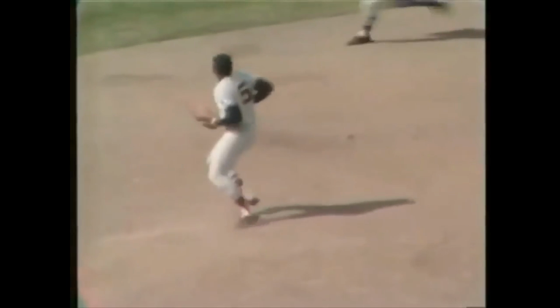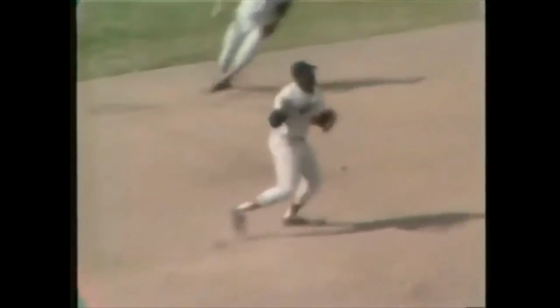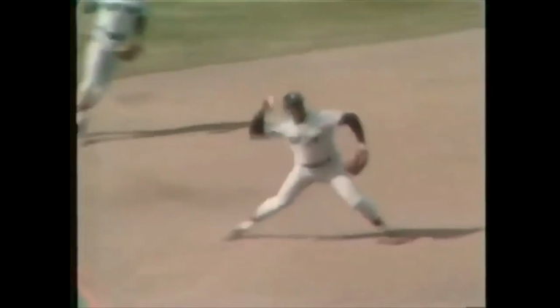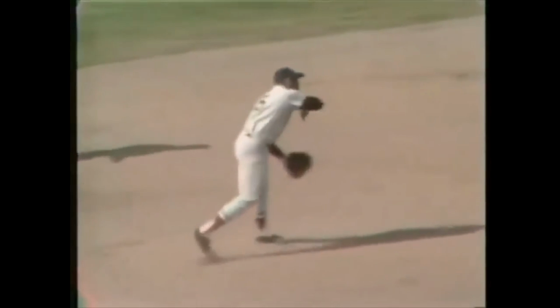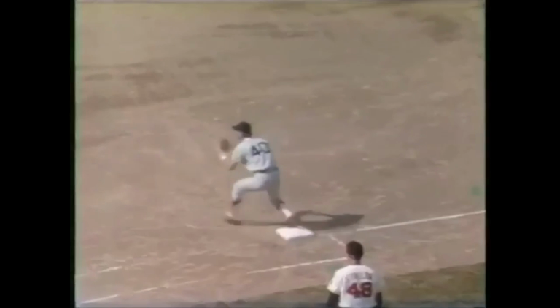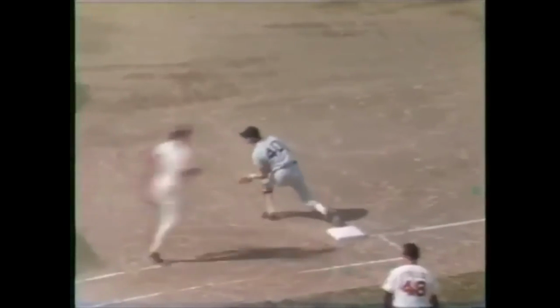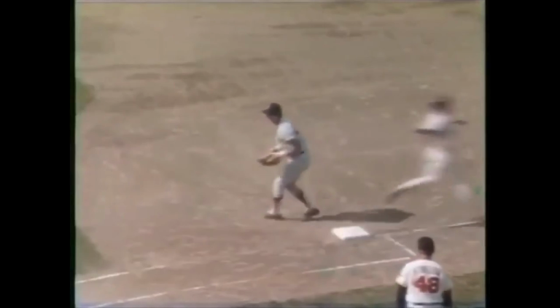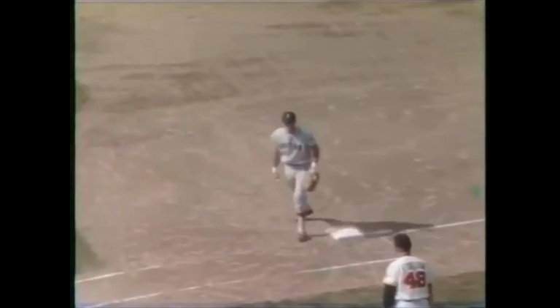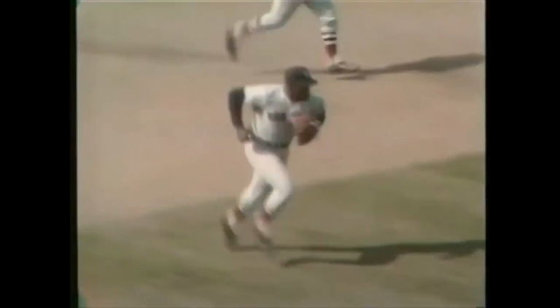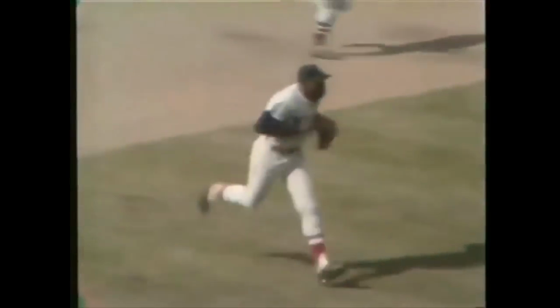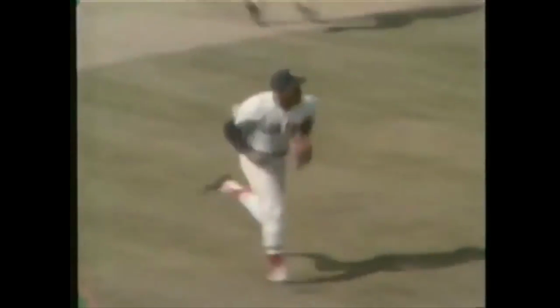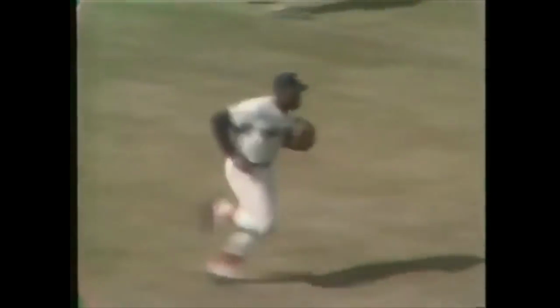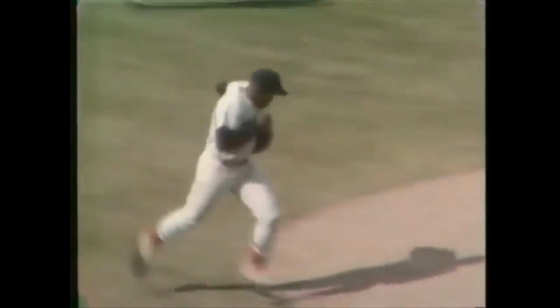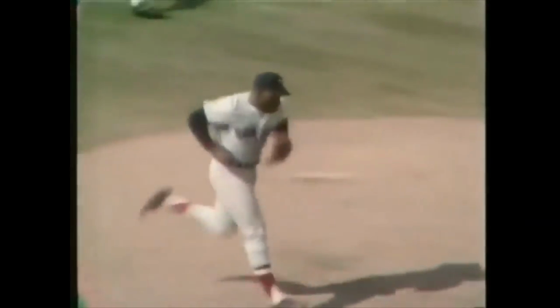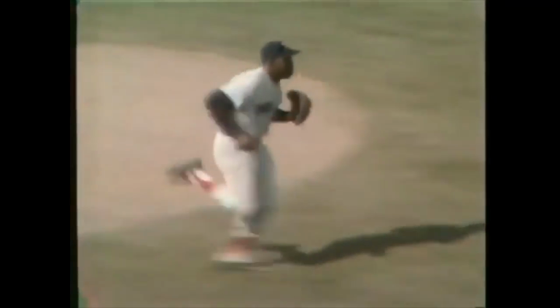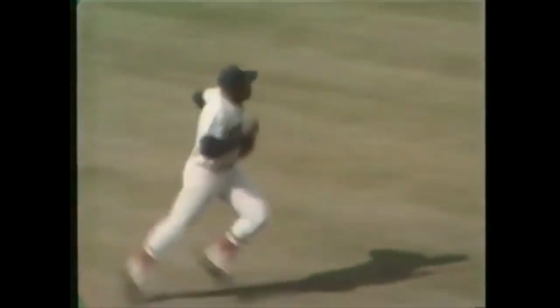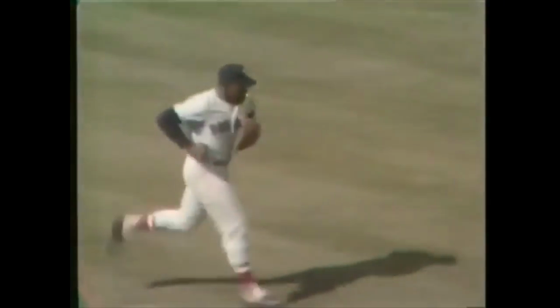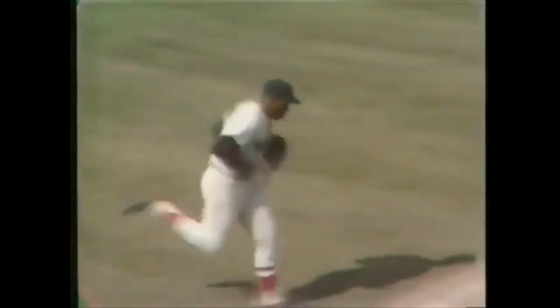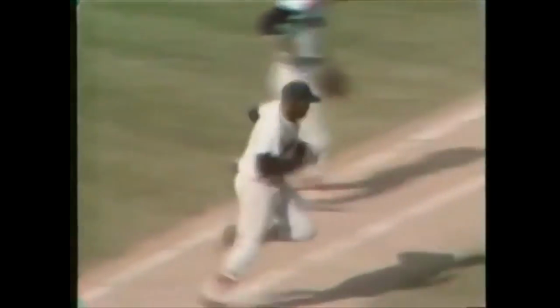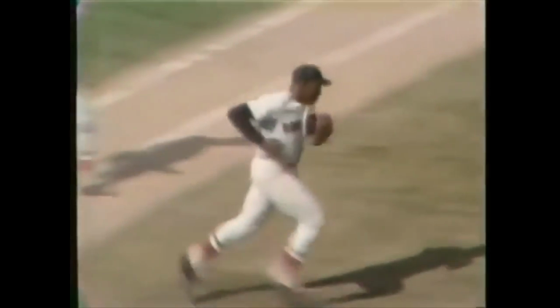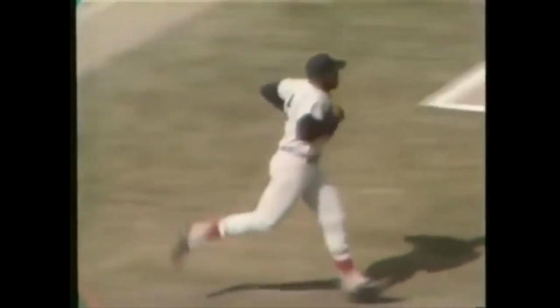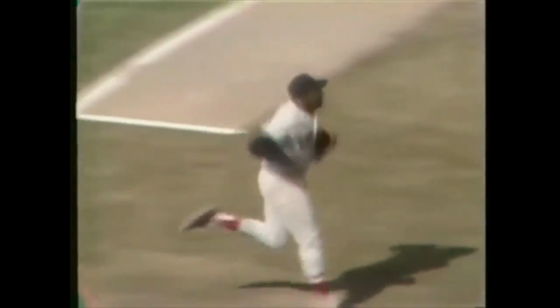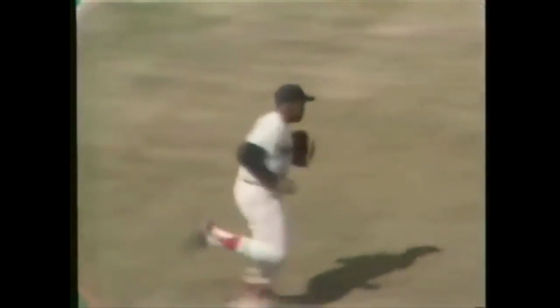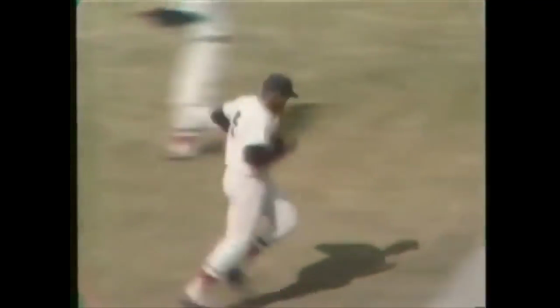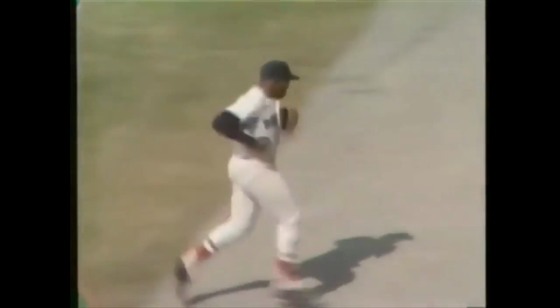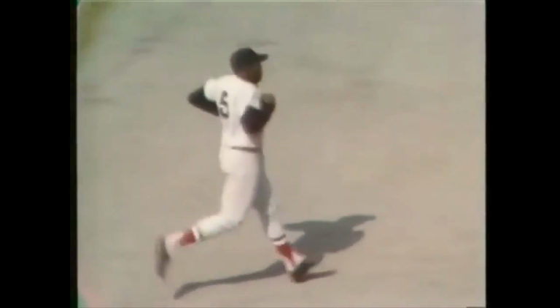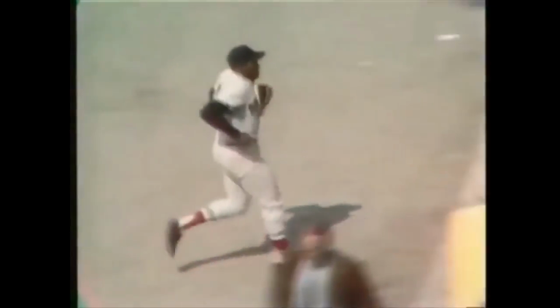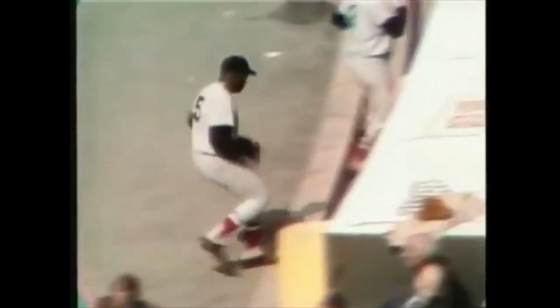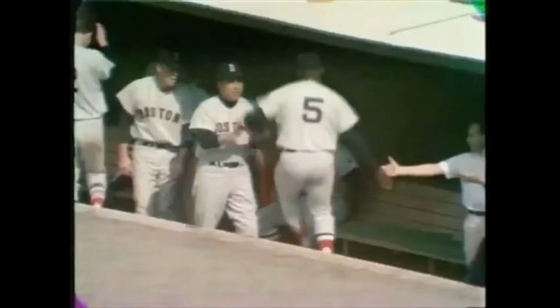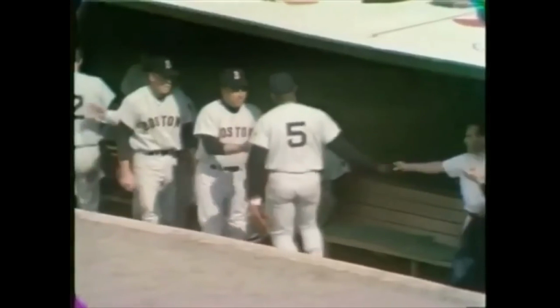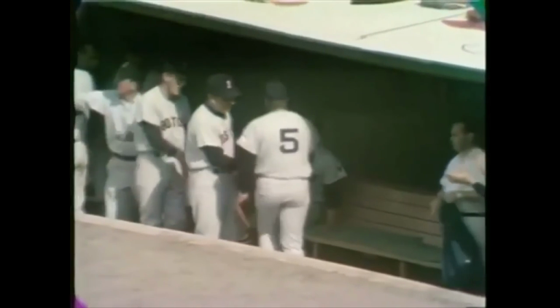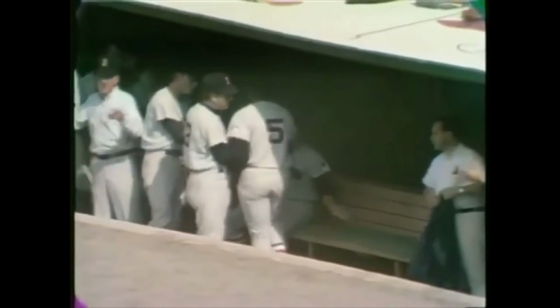Bad hop — Scott's got it. Makes the play, a beautiful play by Scott. What a reflex action on a bad hop to him. And the Orioles go in order — no runs, no hits, and nobody left on at the end of two.